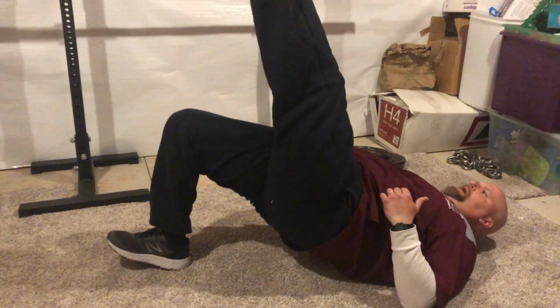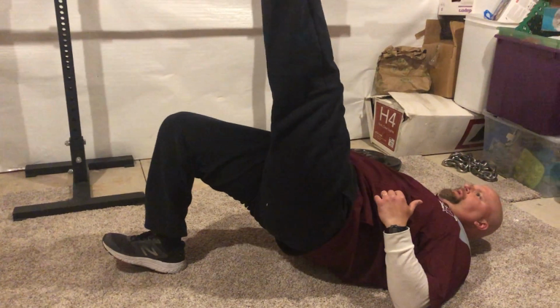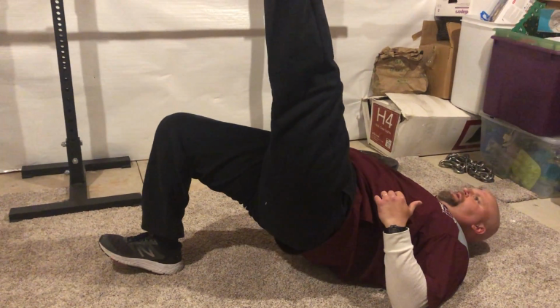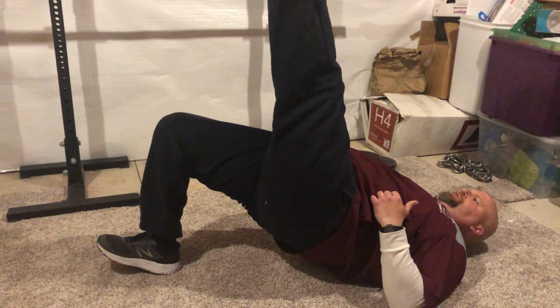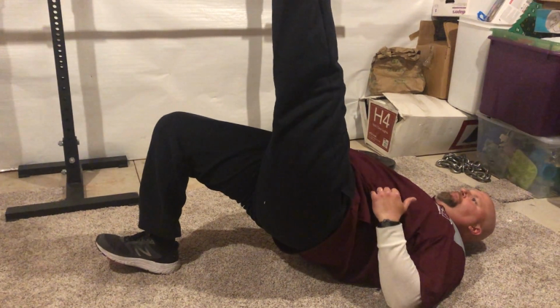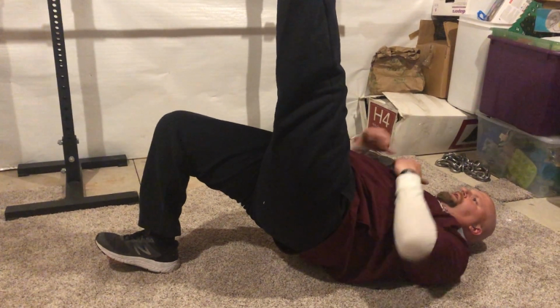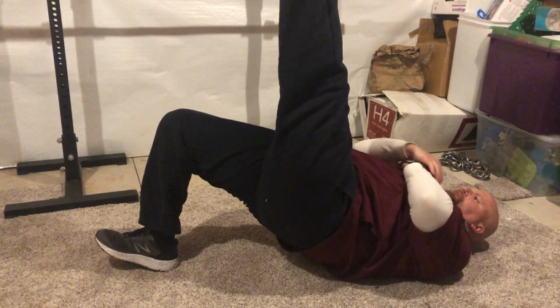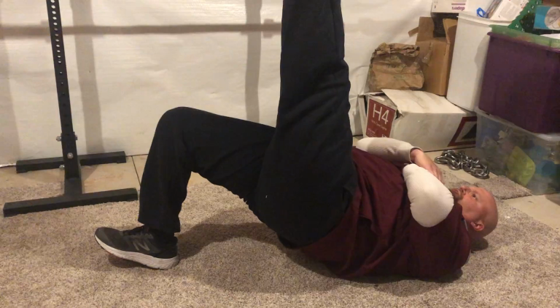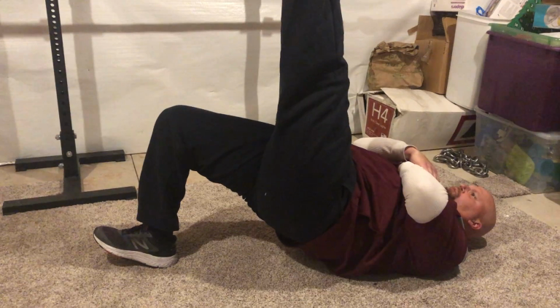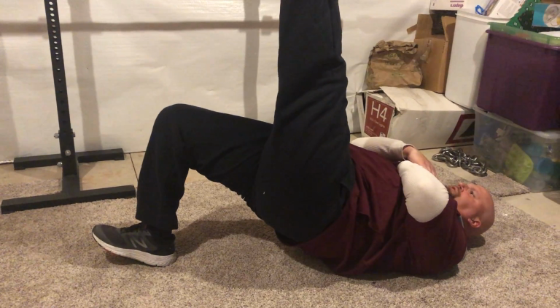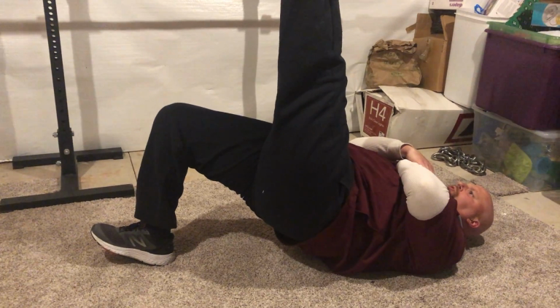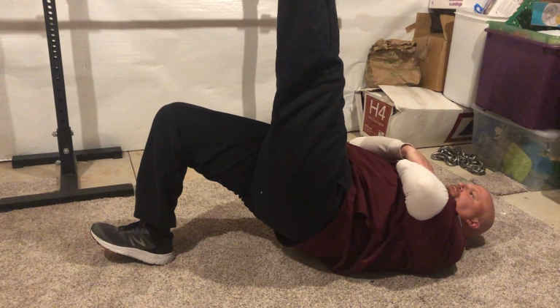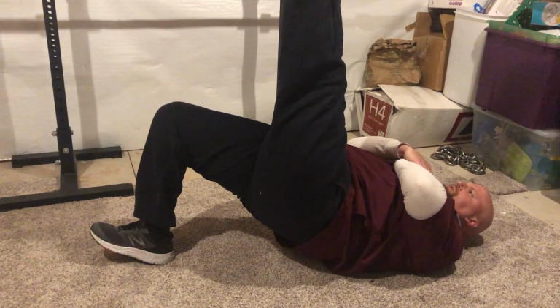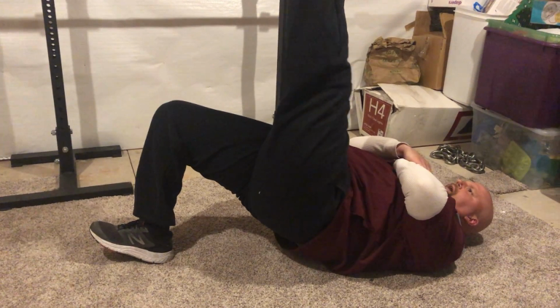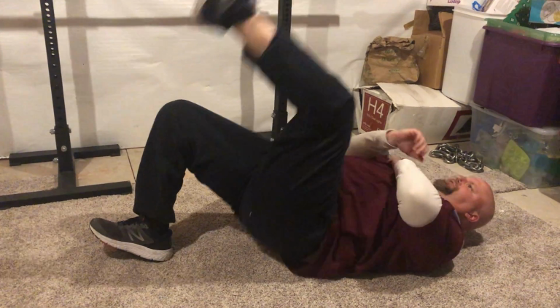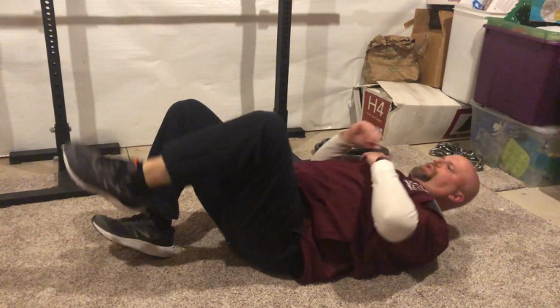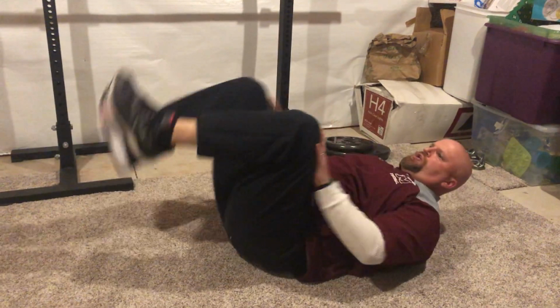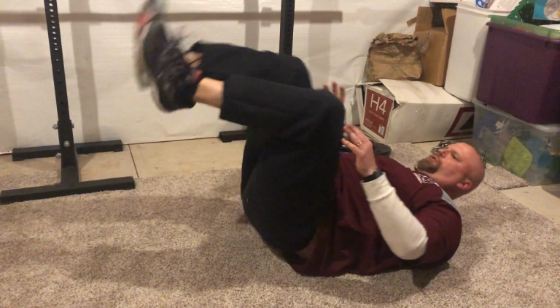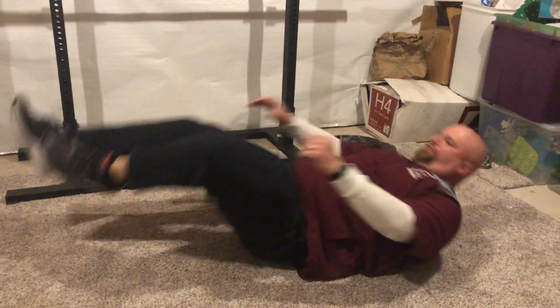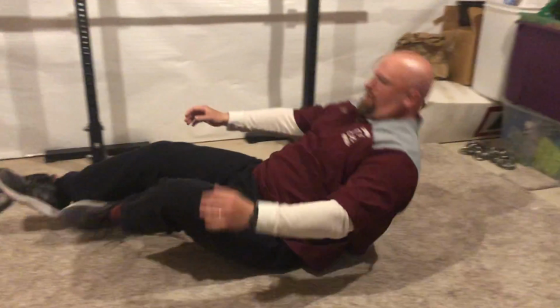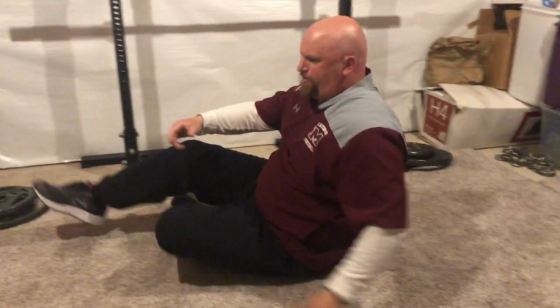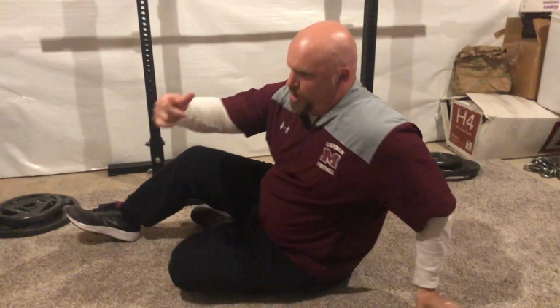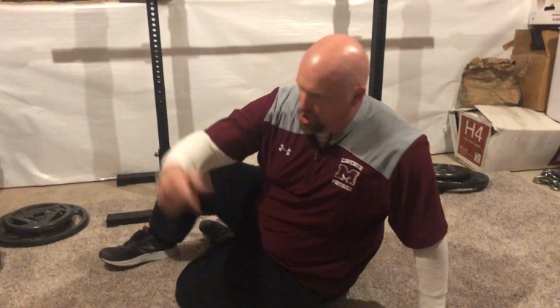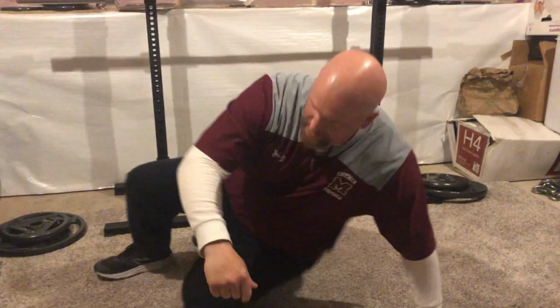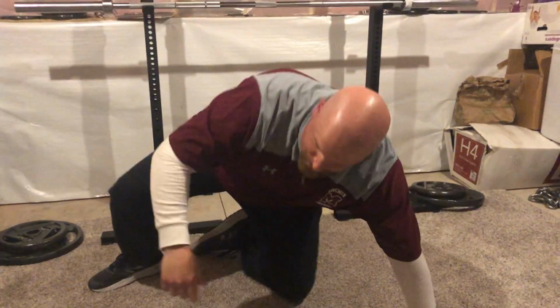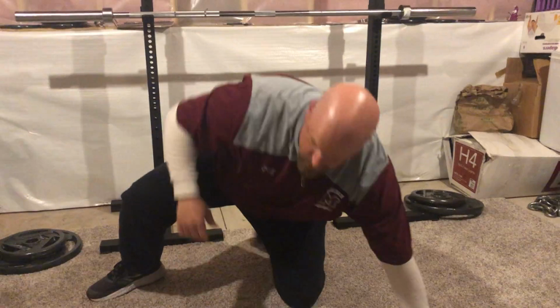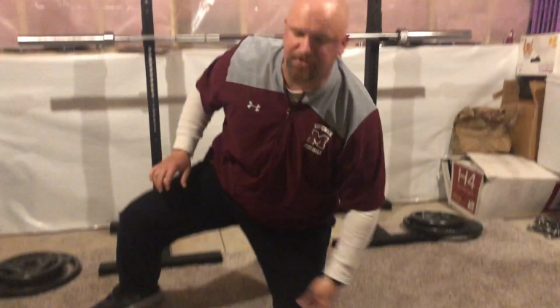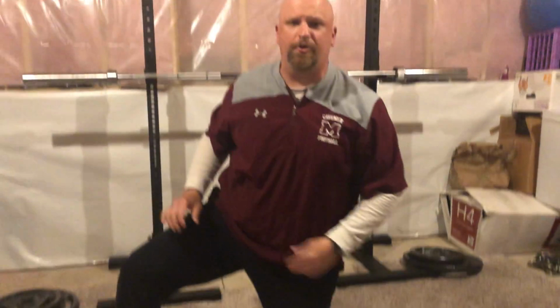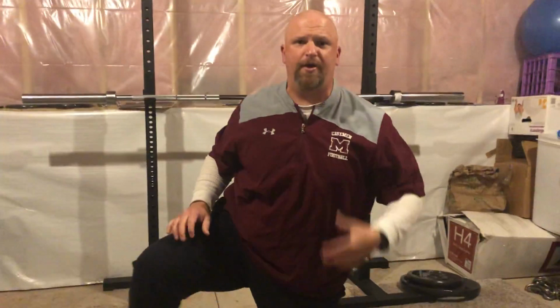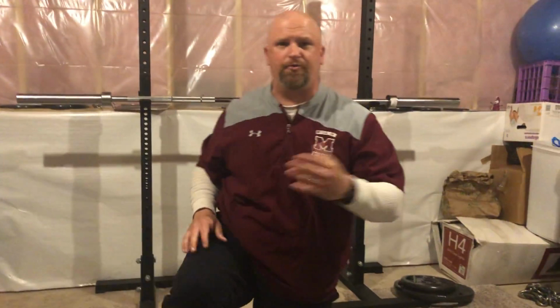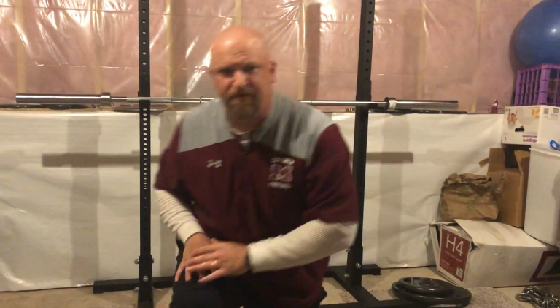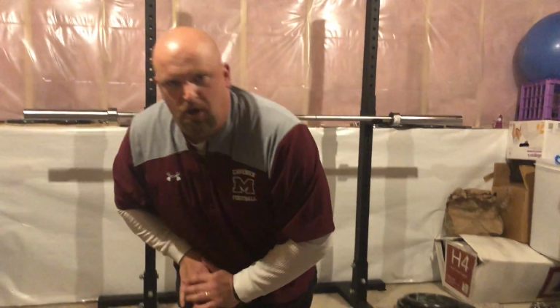Up — make sure we're pausing, squeezing the glutes, squeezing the hamstrings. You can put your foot up on a piece of furniture to increase difficulty.